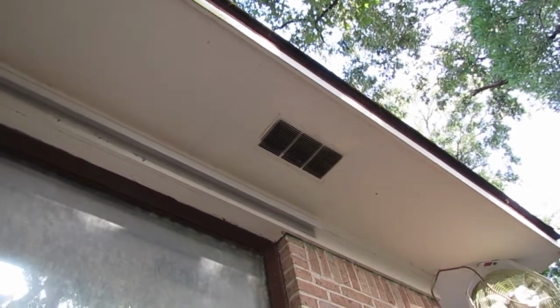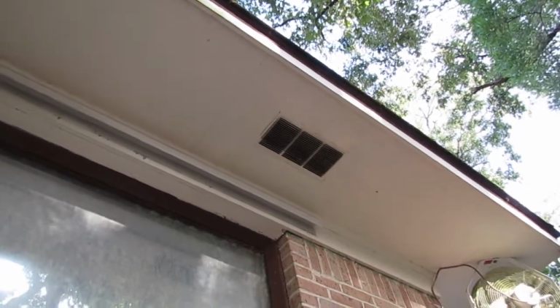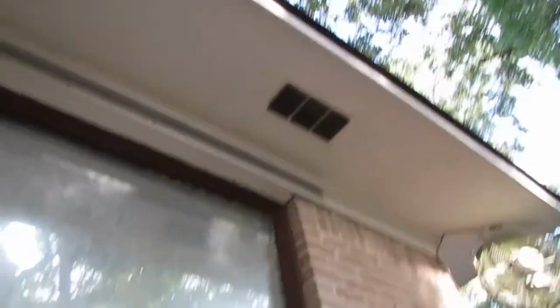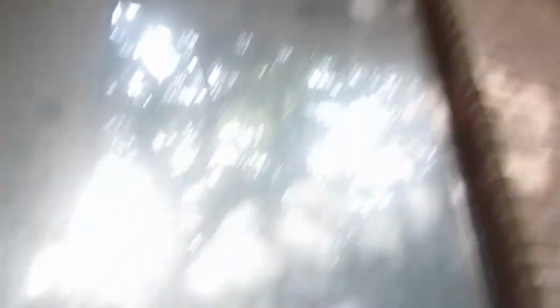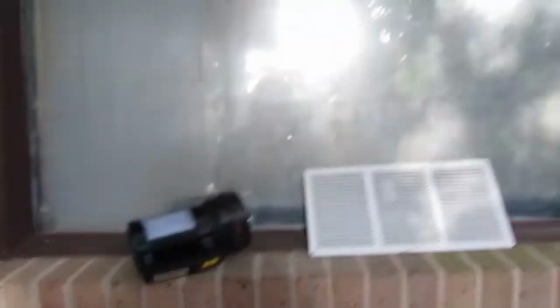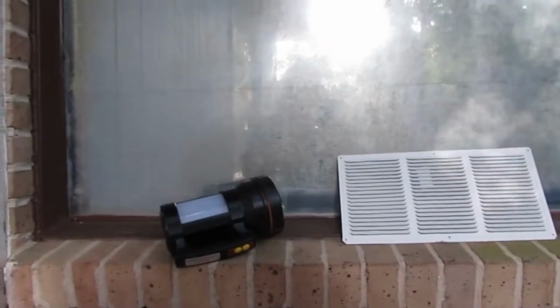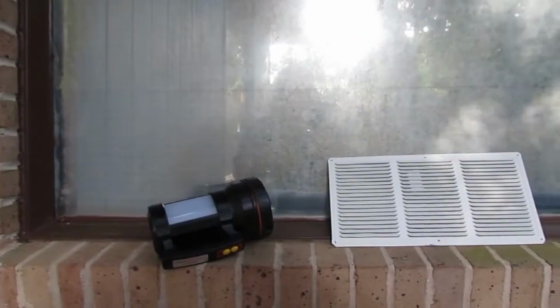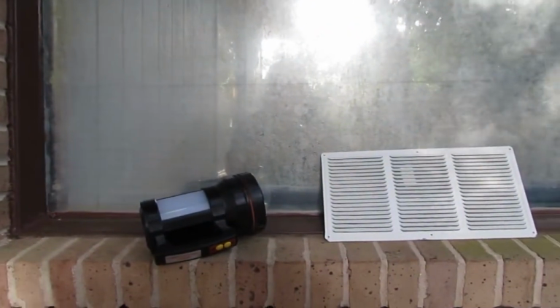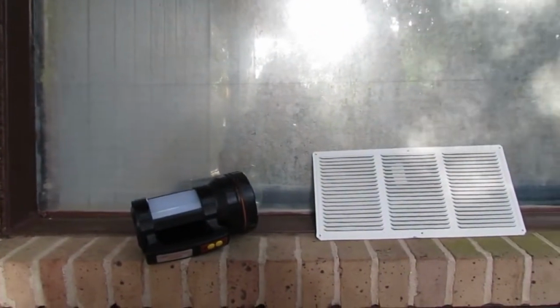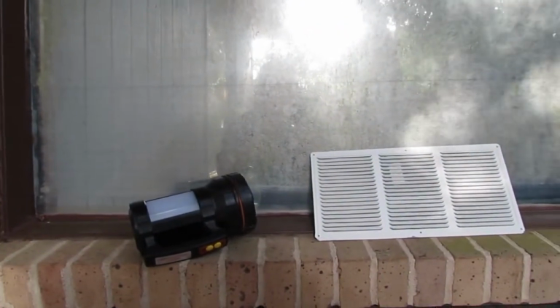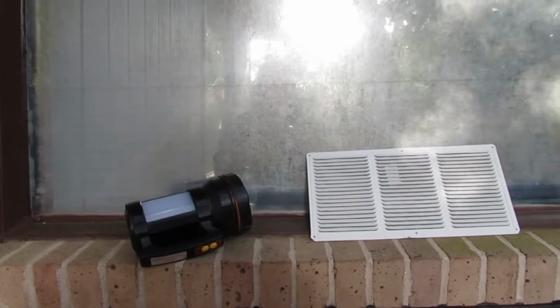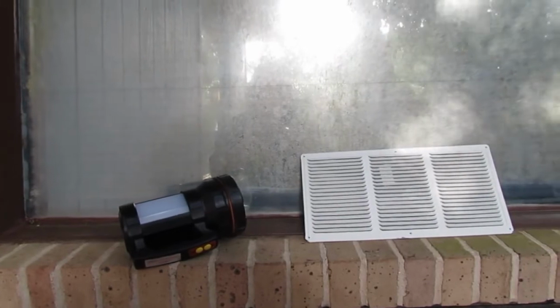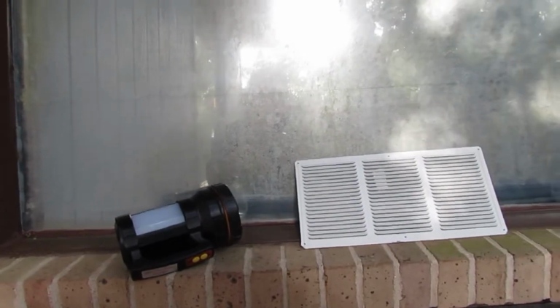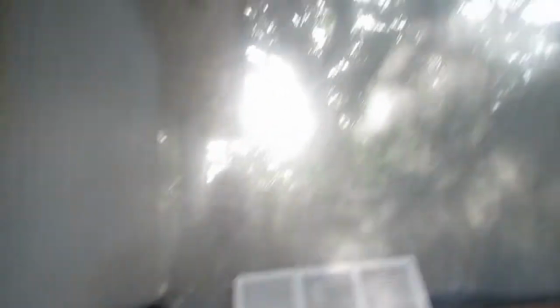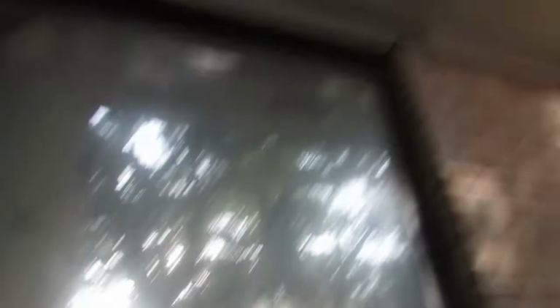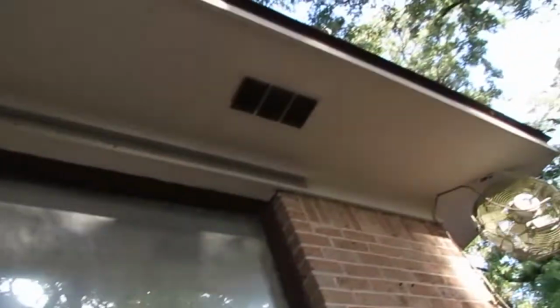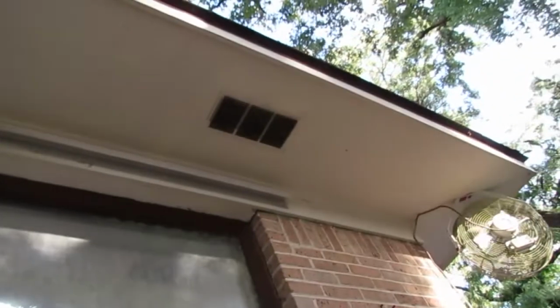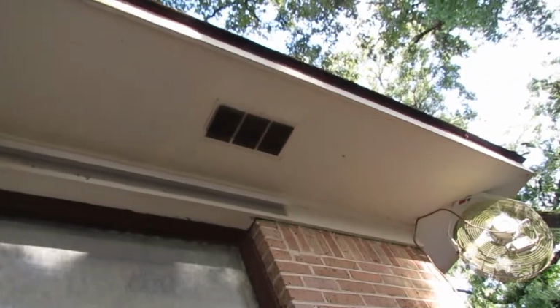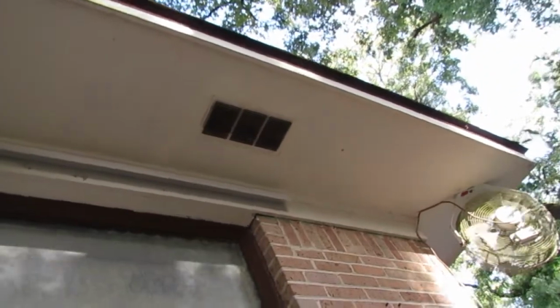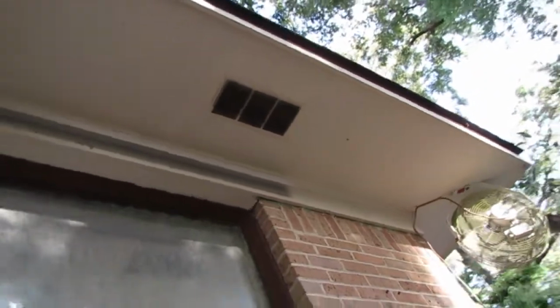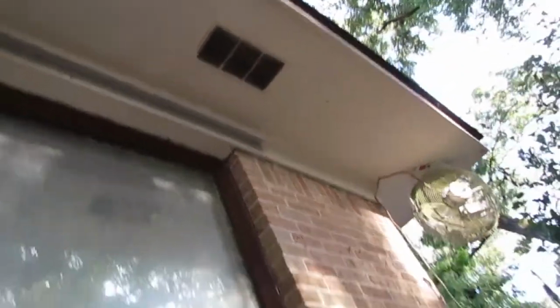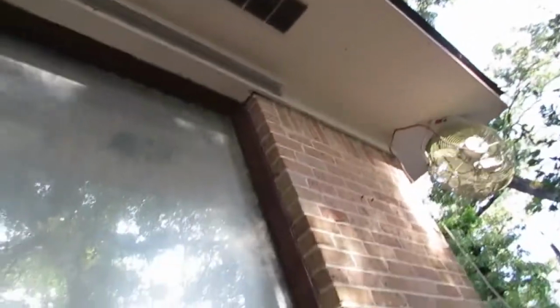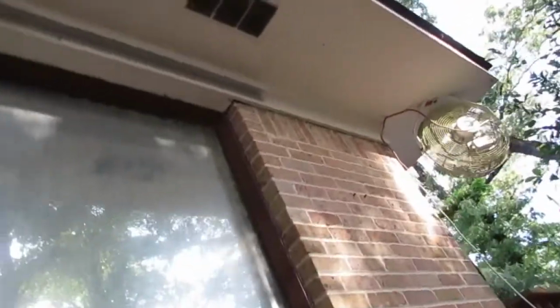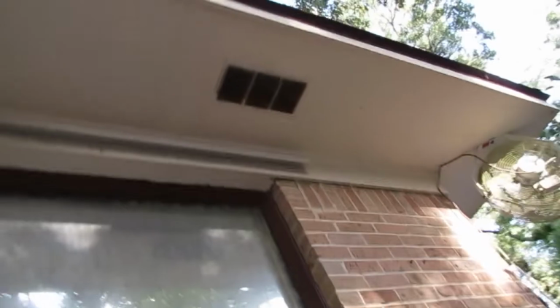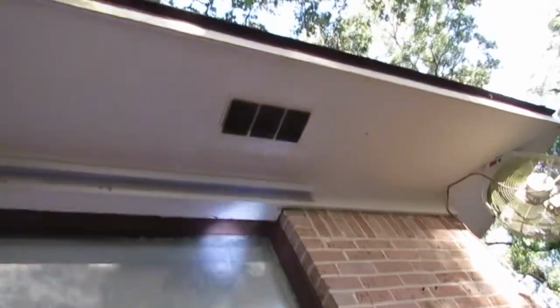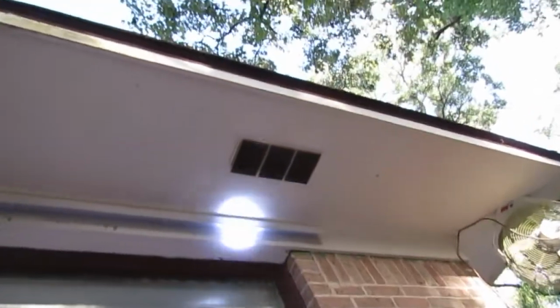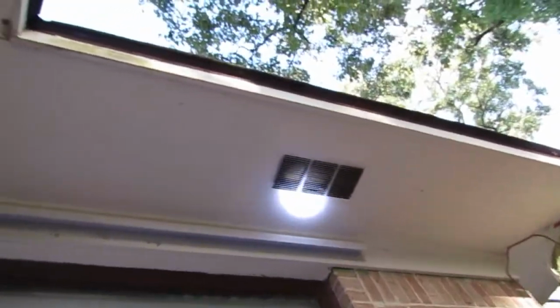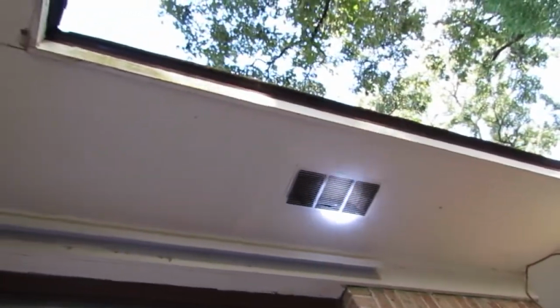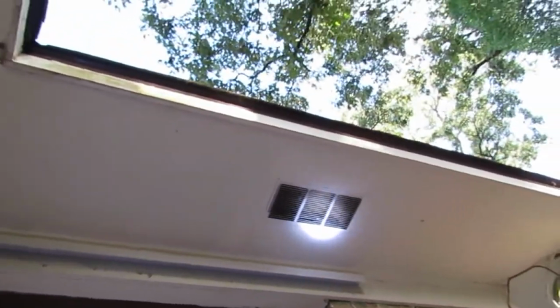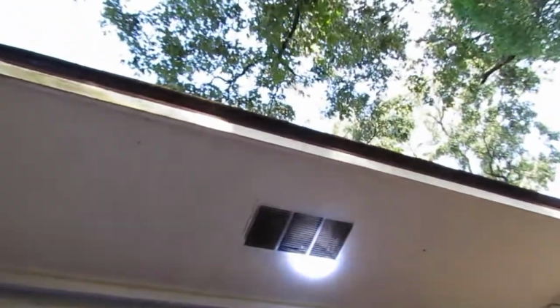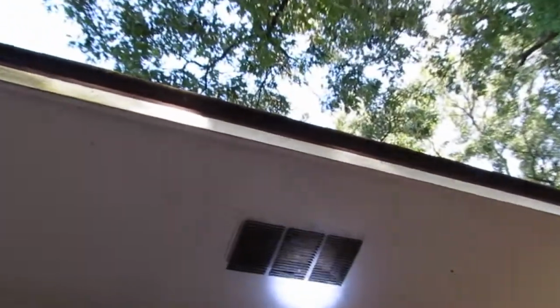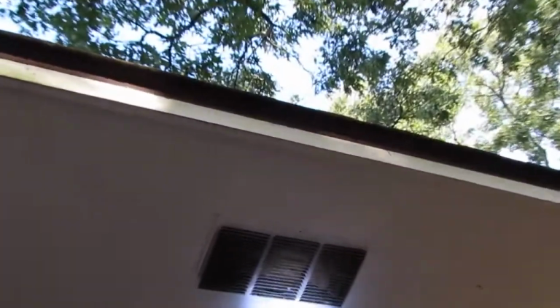Basically what I have here is just a pretty big rechargeable flashlight, so hopefully we can see this one because it's in the shade. Let's turn this on and see what kind of problem we have with this one here.